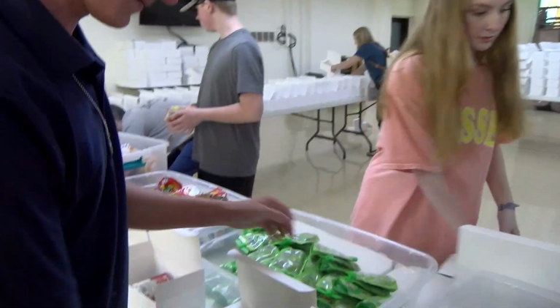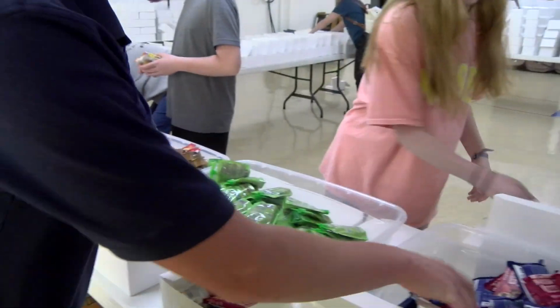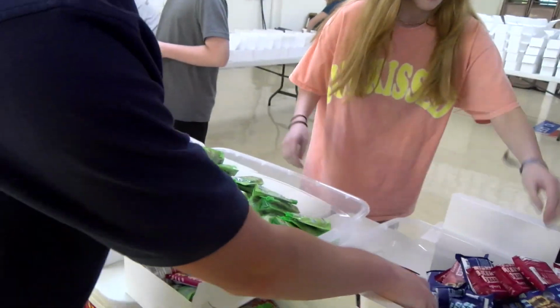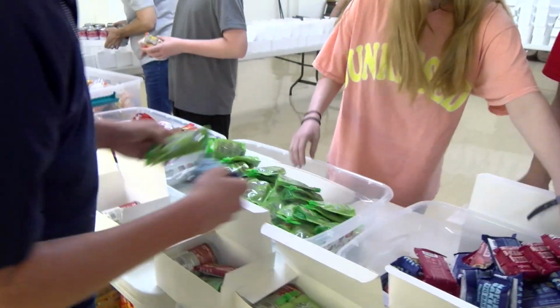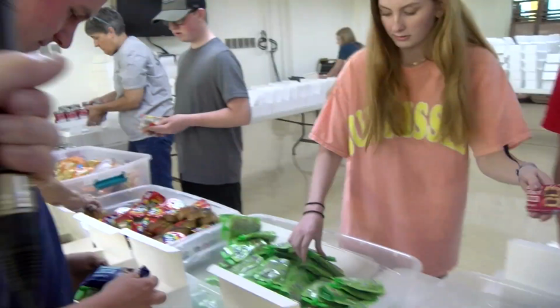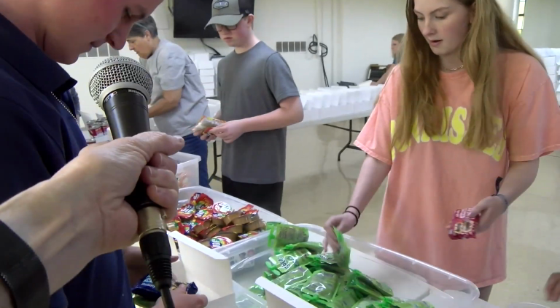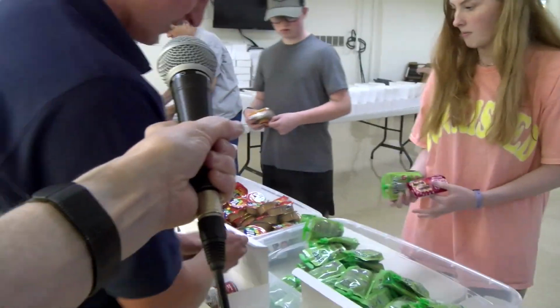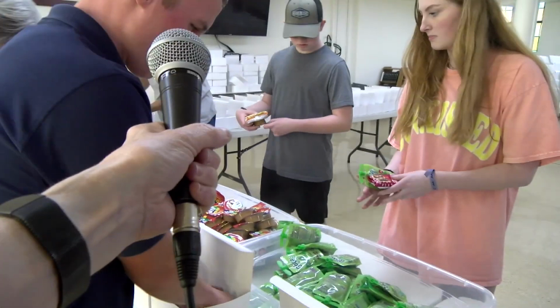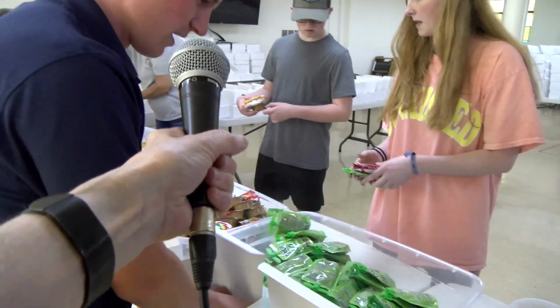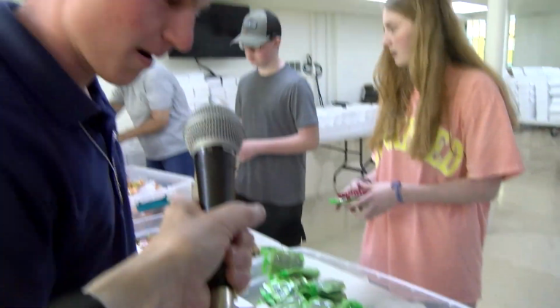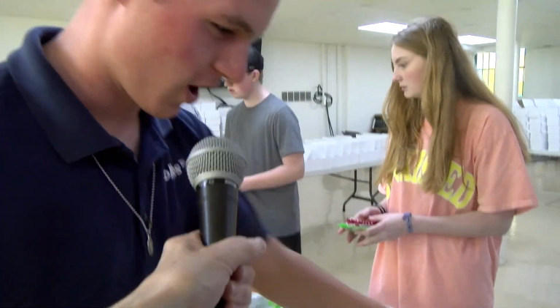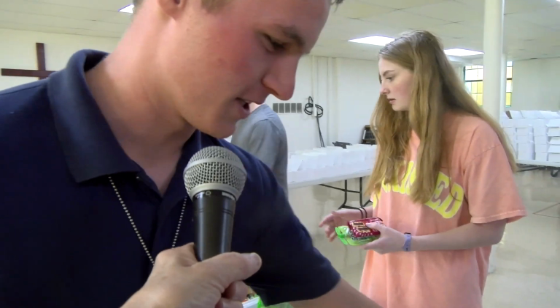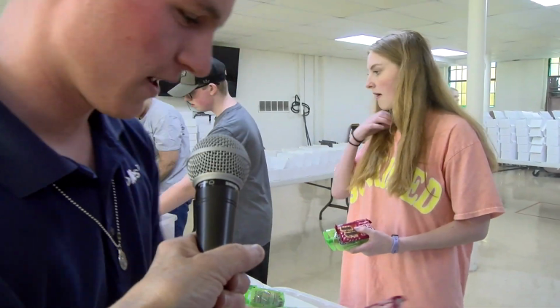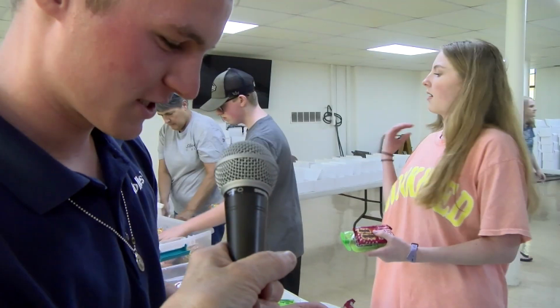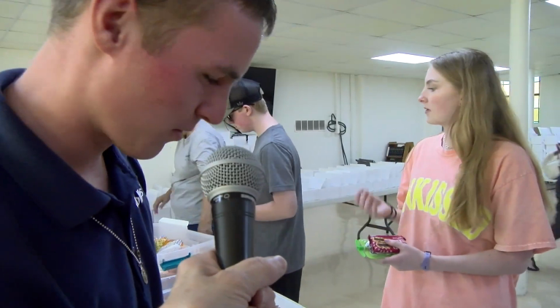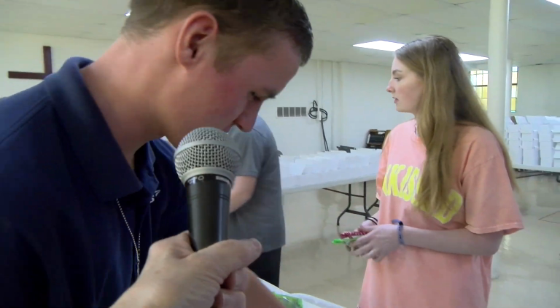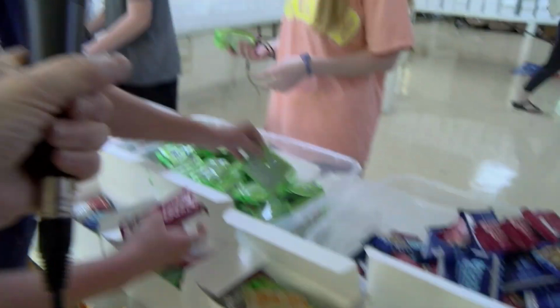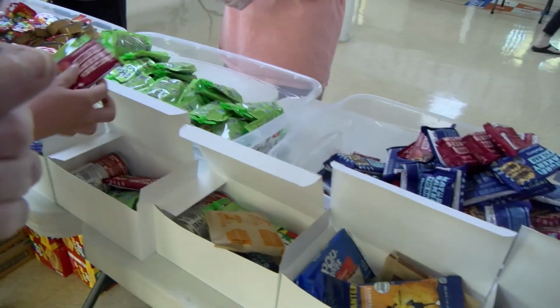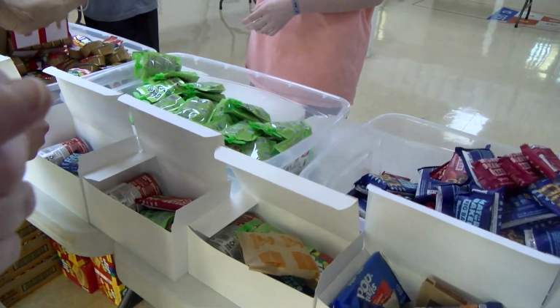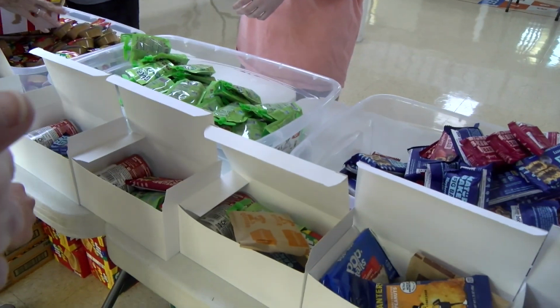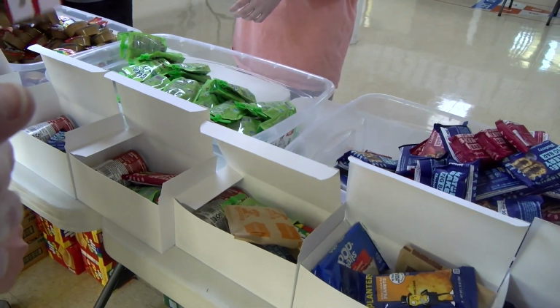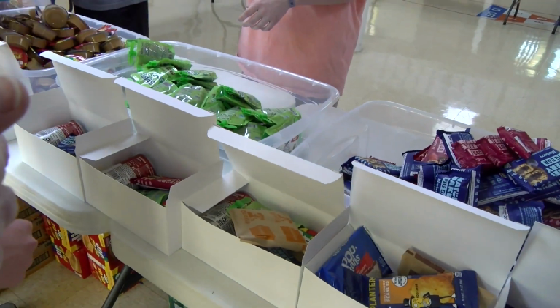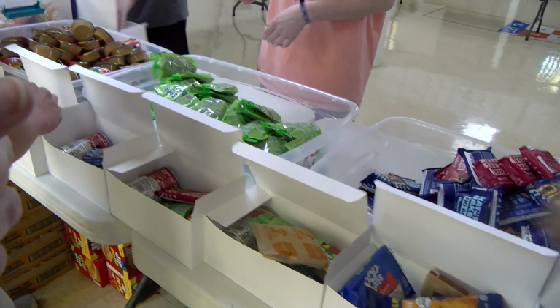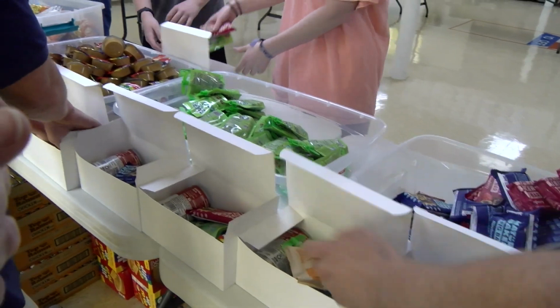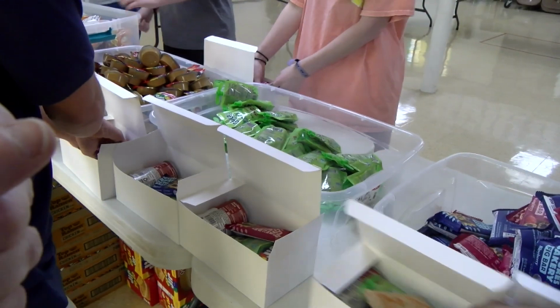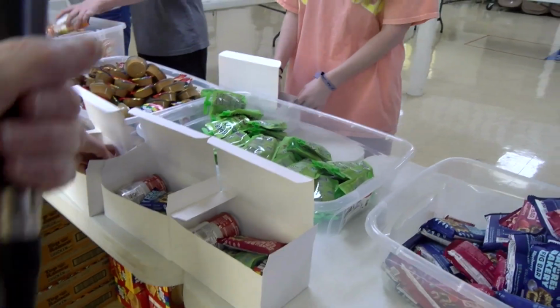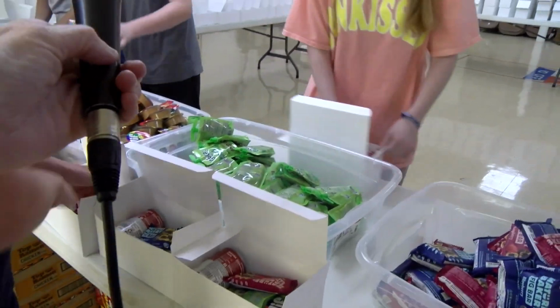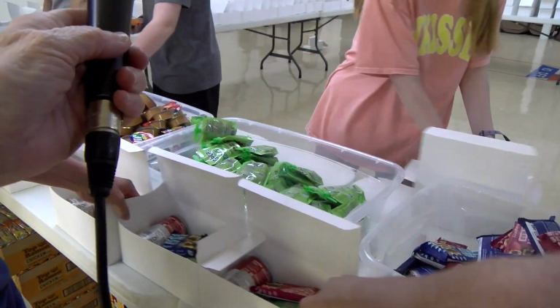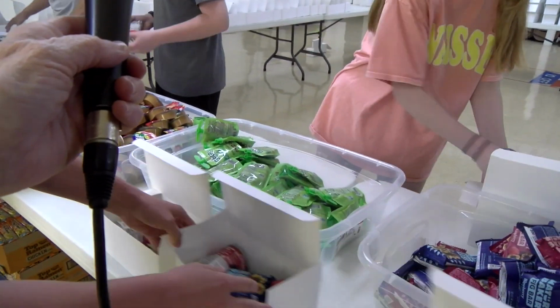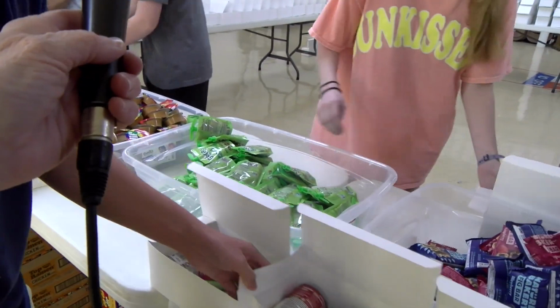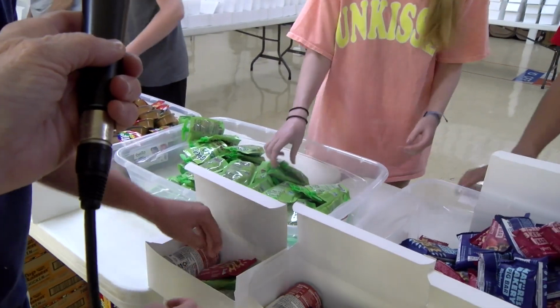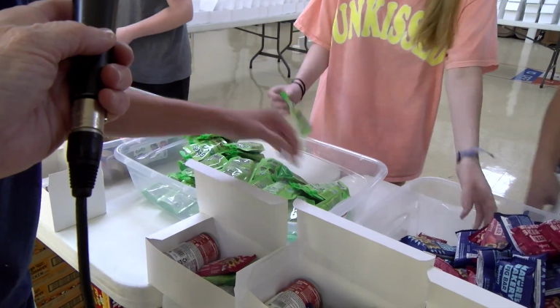So what part are you putting in? I'm putting in the applesauce and these kind of like cereal bars. I'm trying to put them in between the peanut butter and the can of soup.